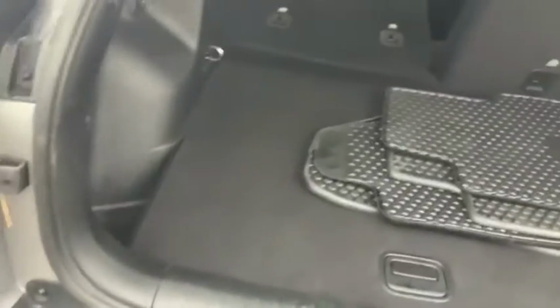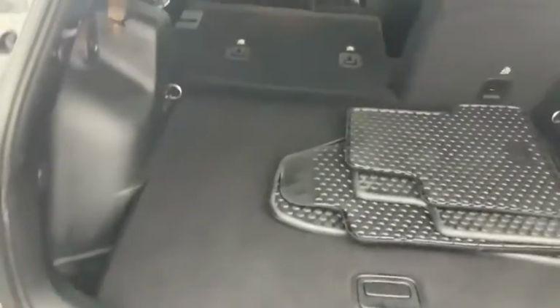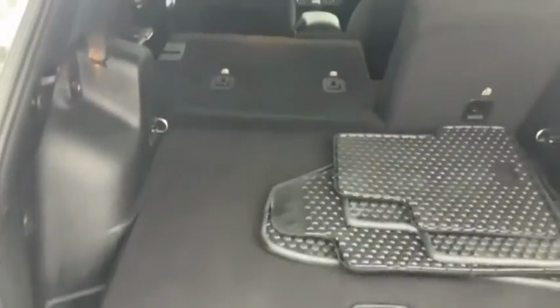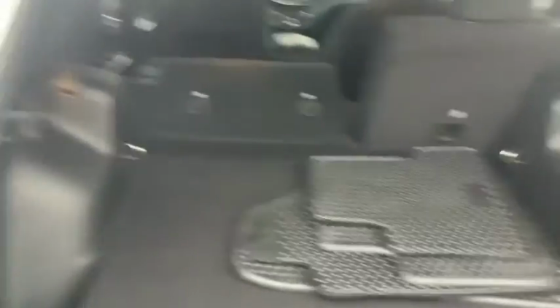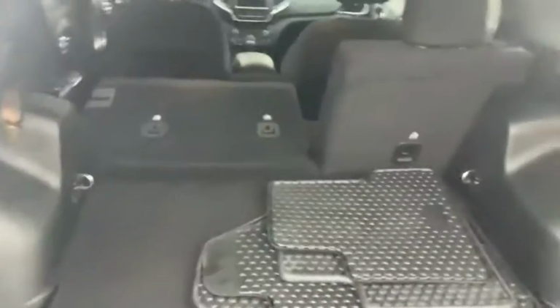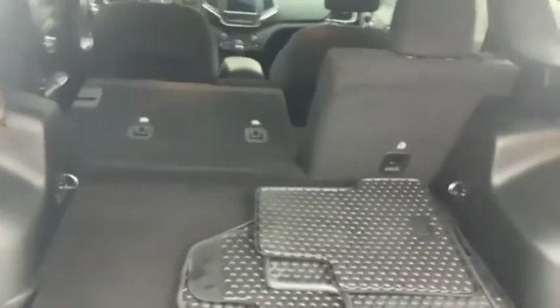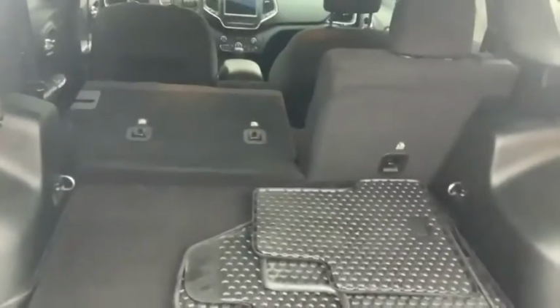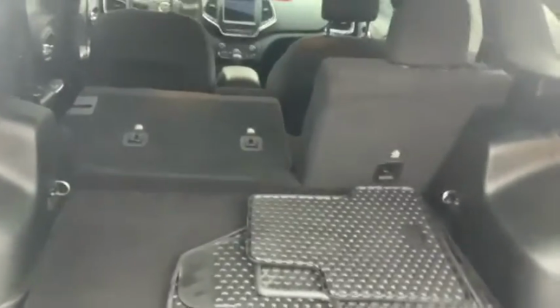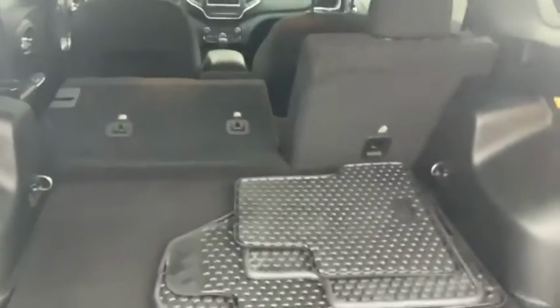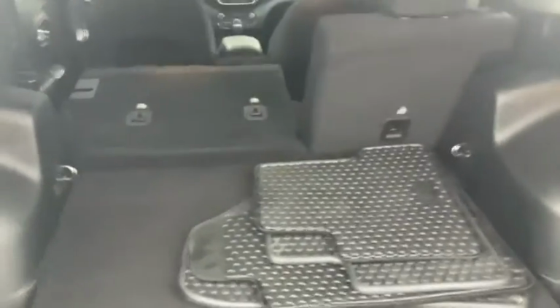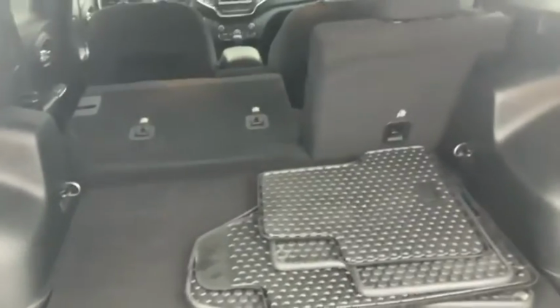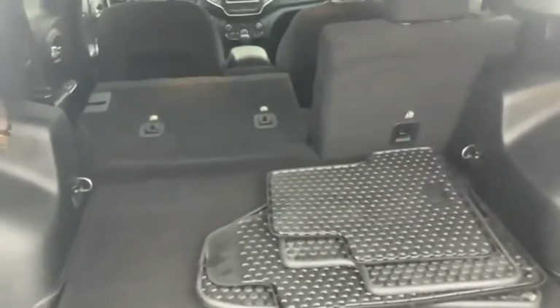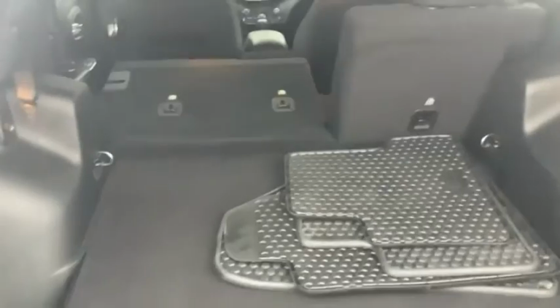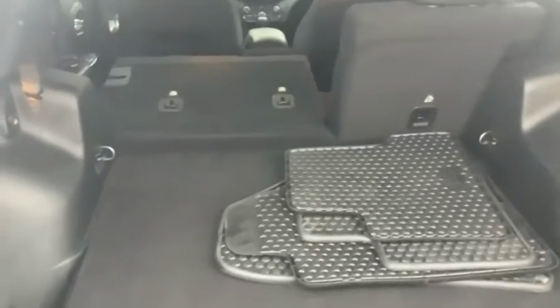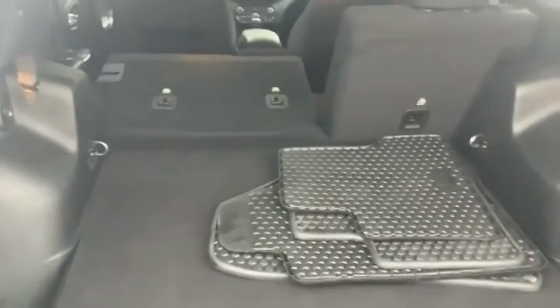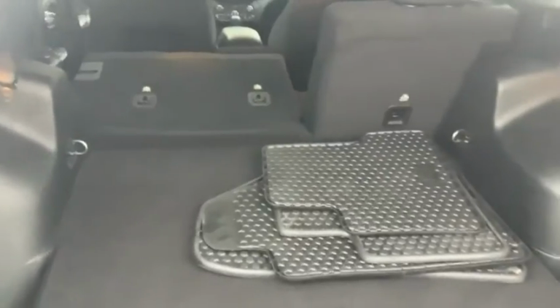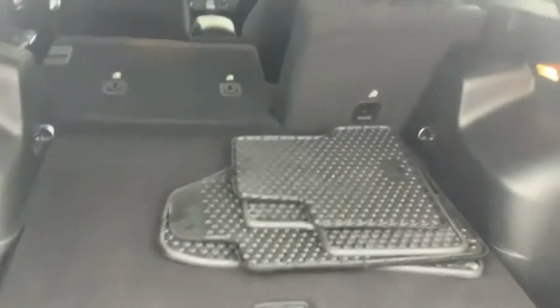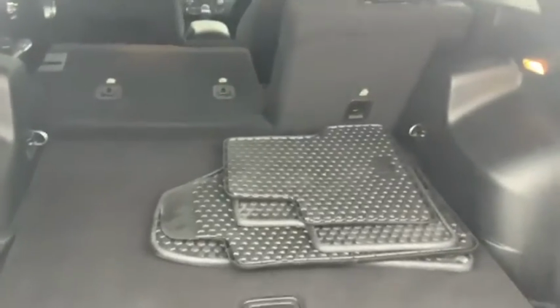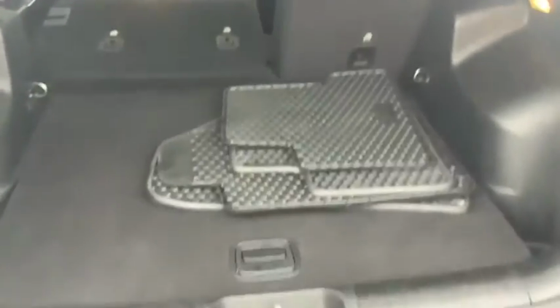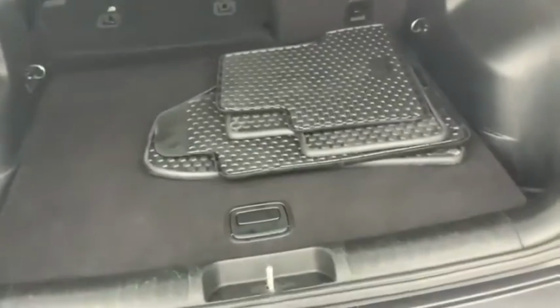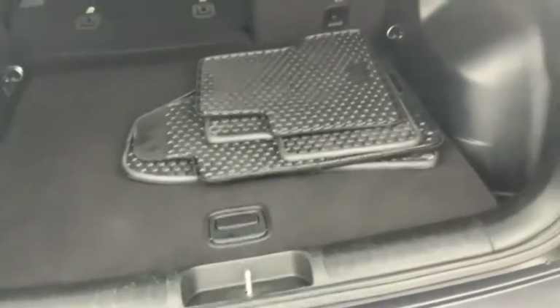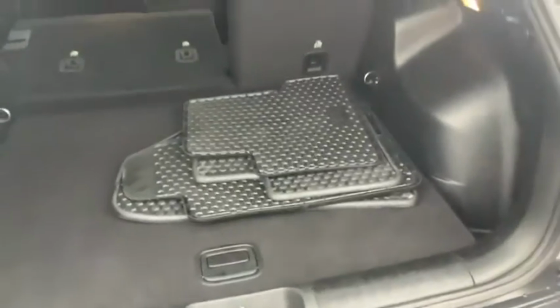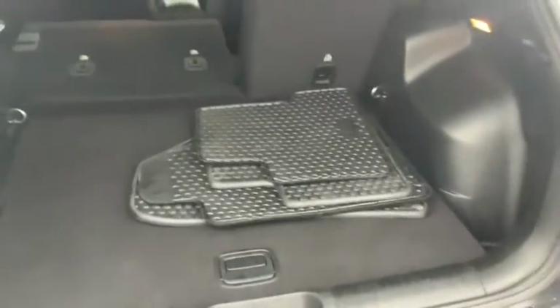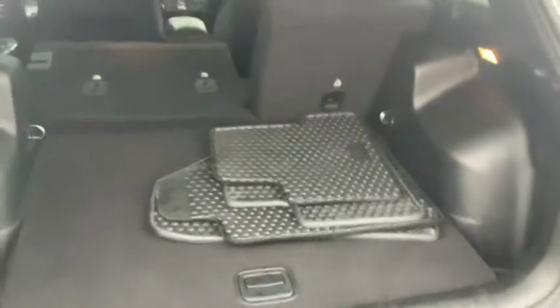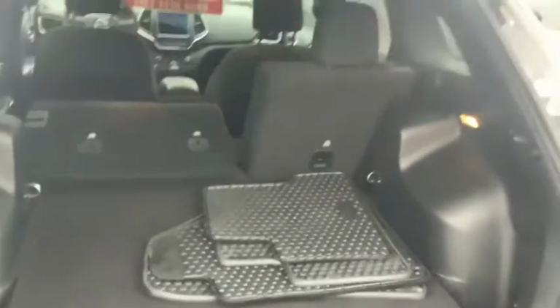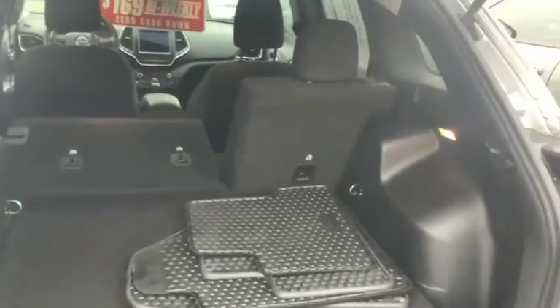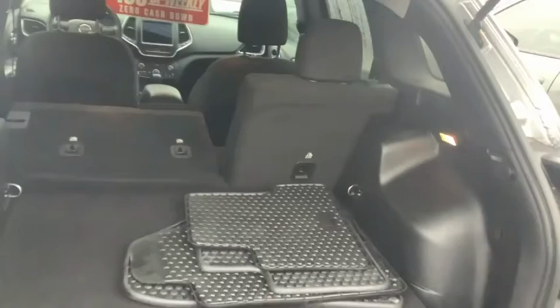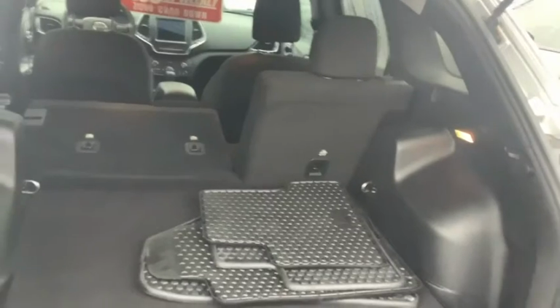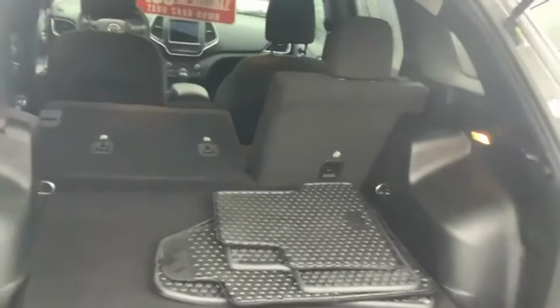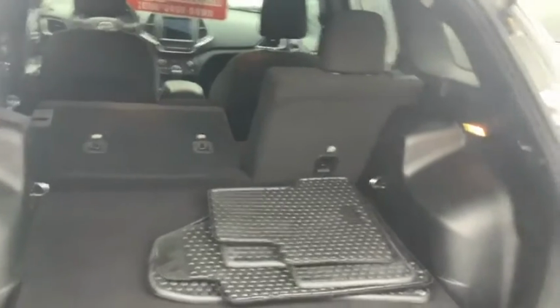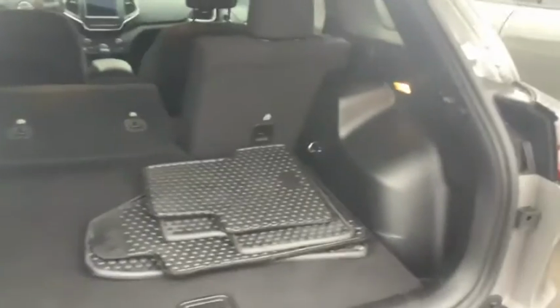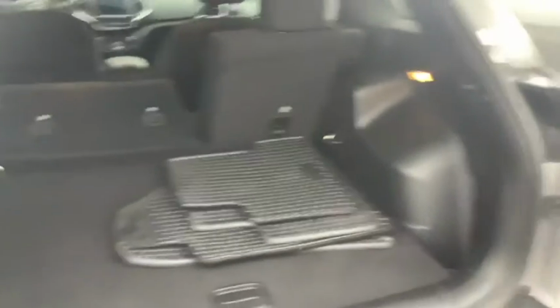Genuine Jeep four-wheel drive system — only Jeep can say that. Why don't you give us a call at 613-966-9936, or text us and arrange a test drive to come take a look at this.